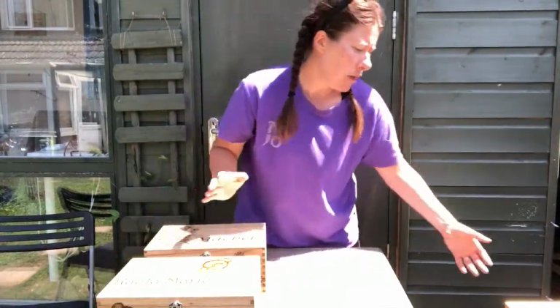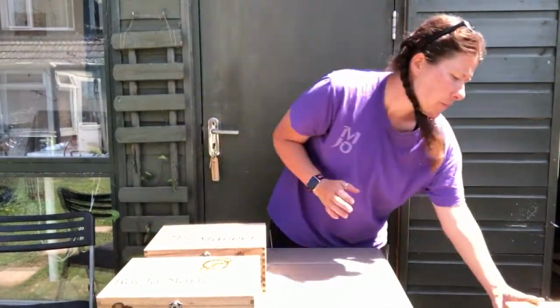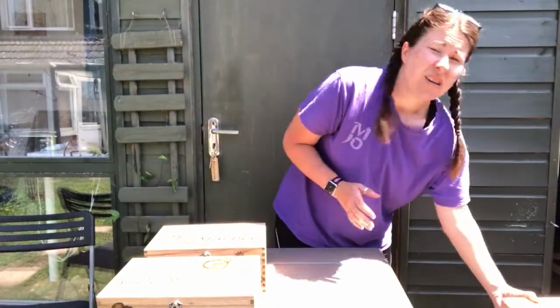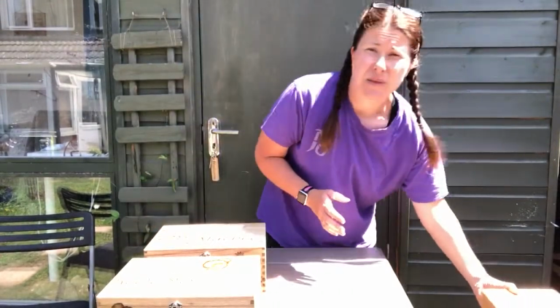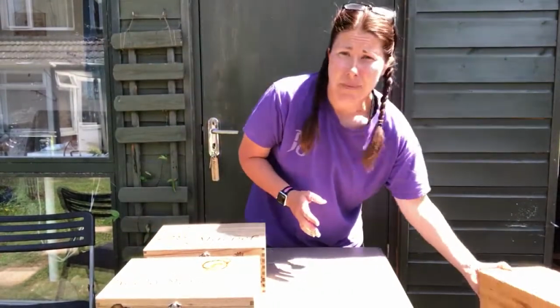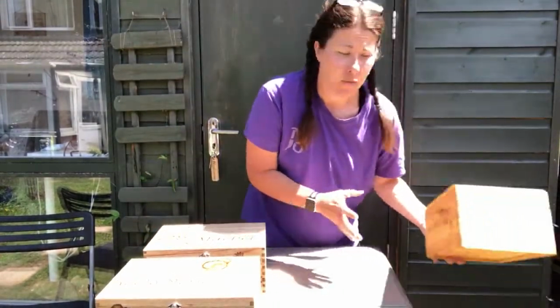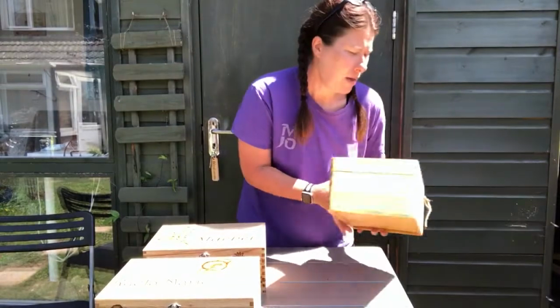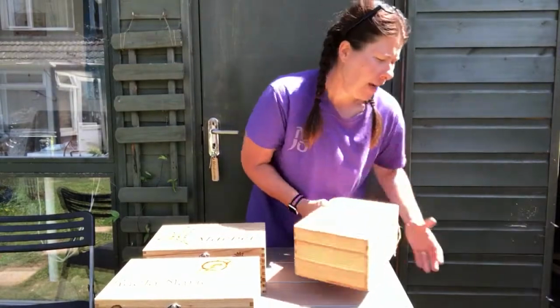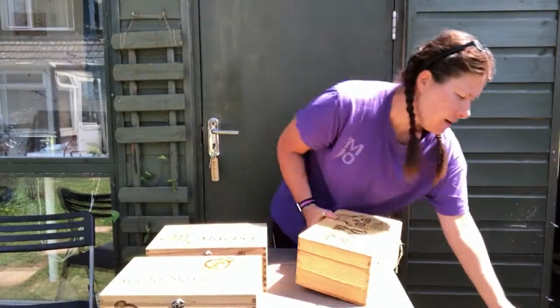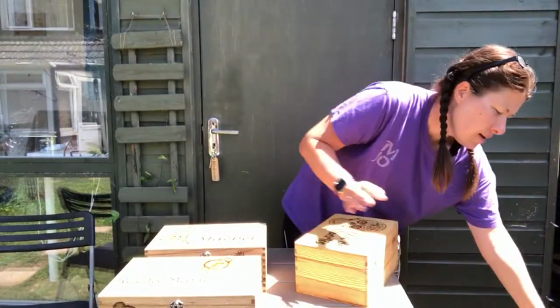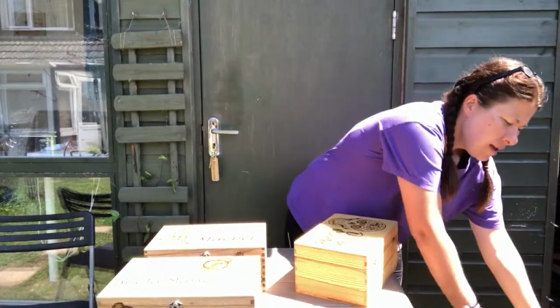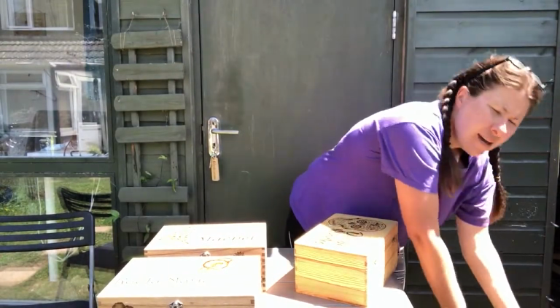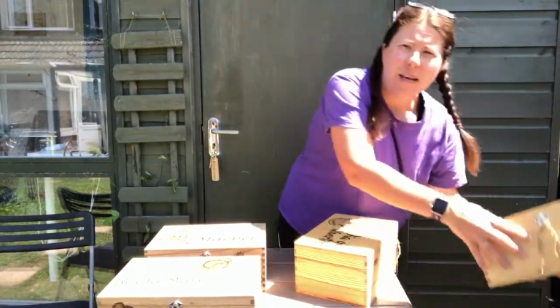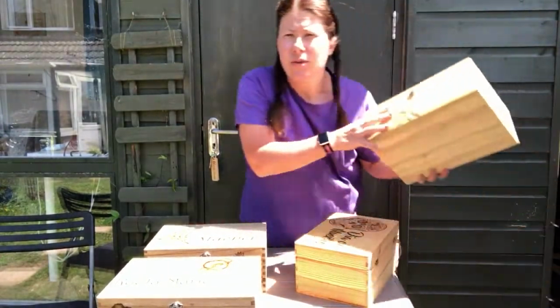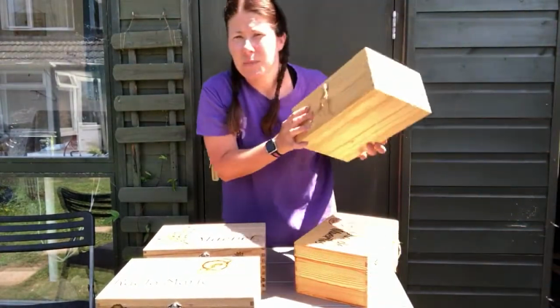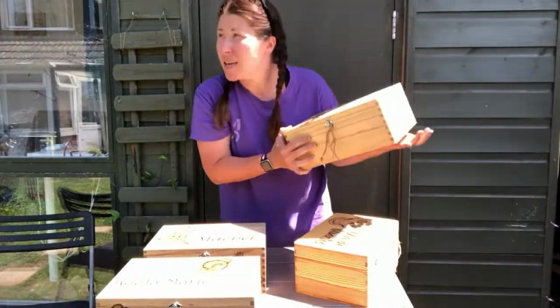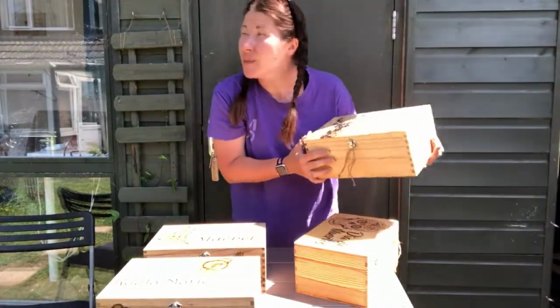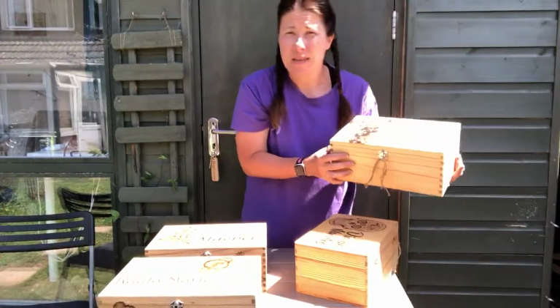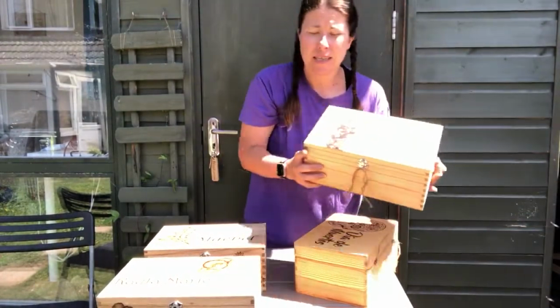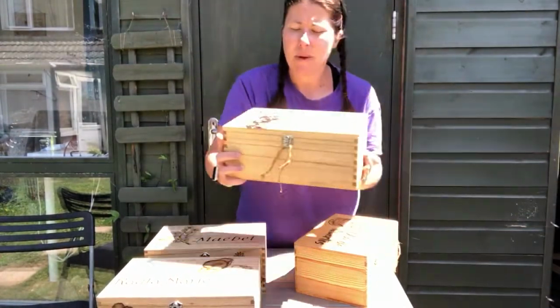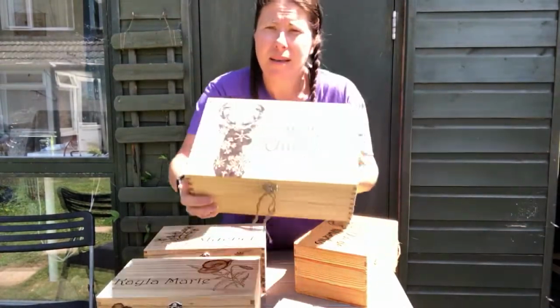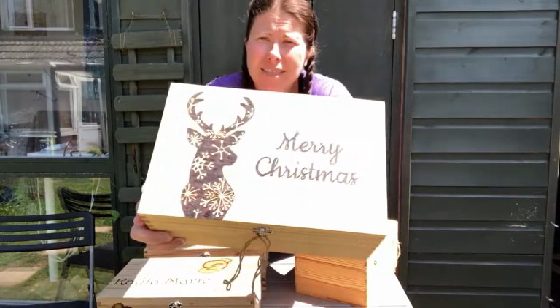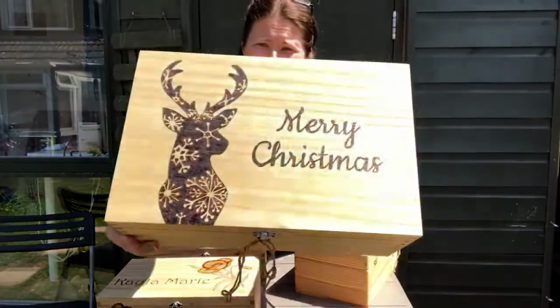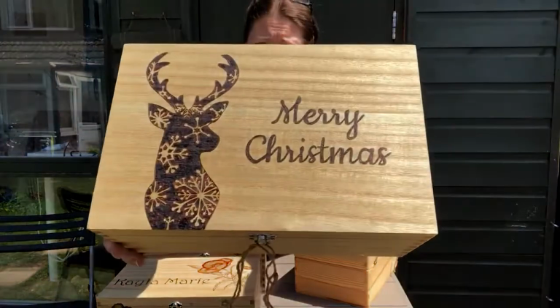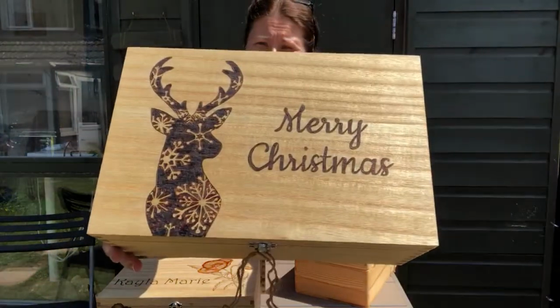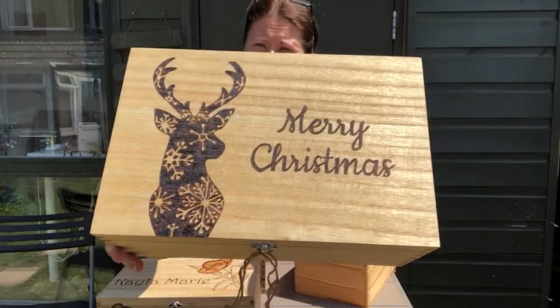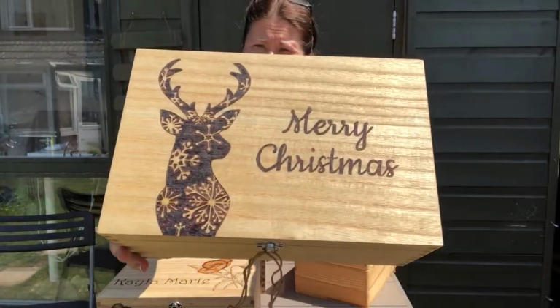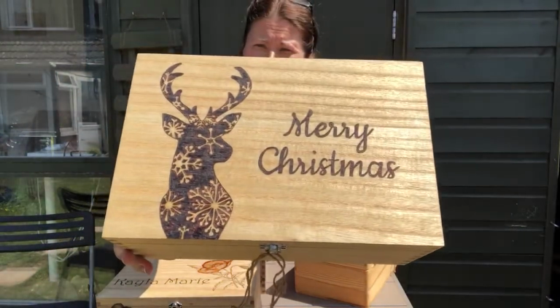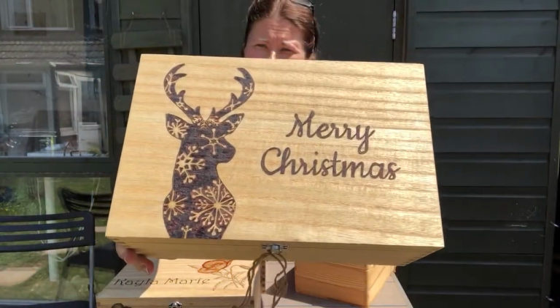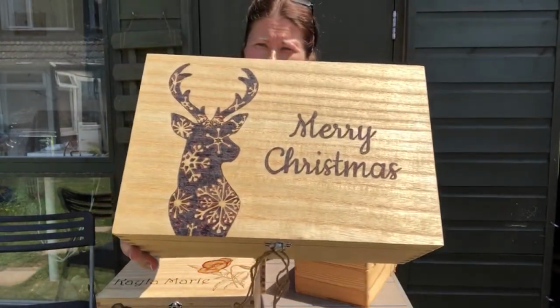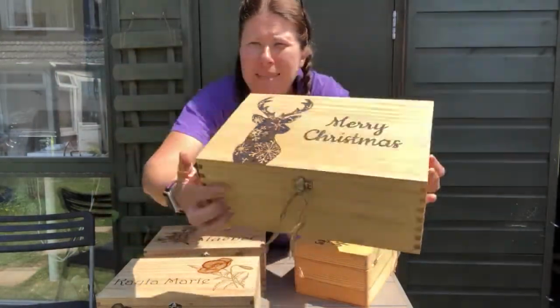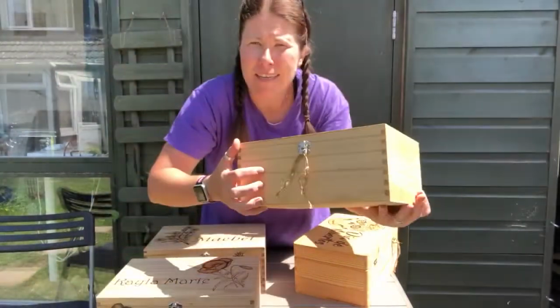Also, just because I happen to have one here — I know it's not the time to be thinking about it when it's lovely and sunny — but Christmas: look, a lovely Merry Christmas box with a very festive deer.